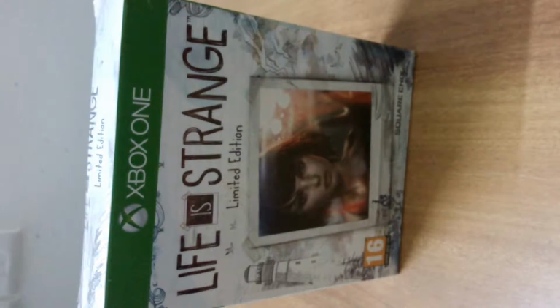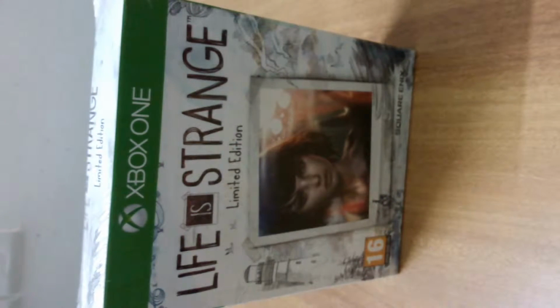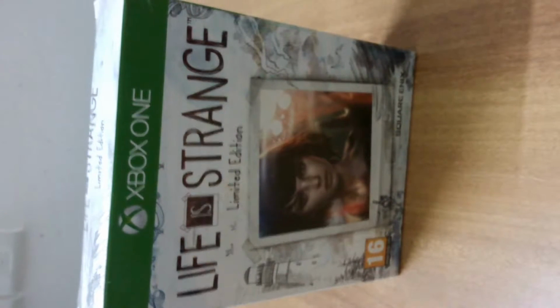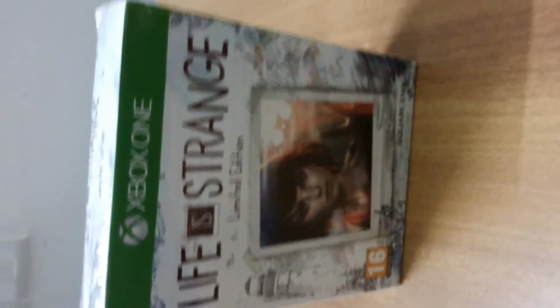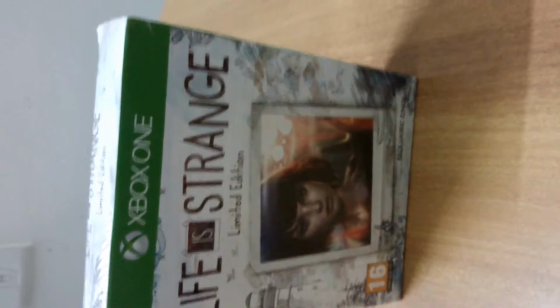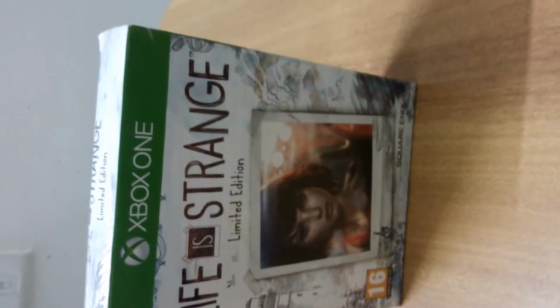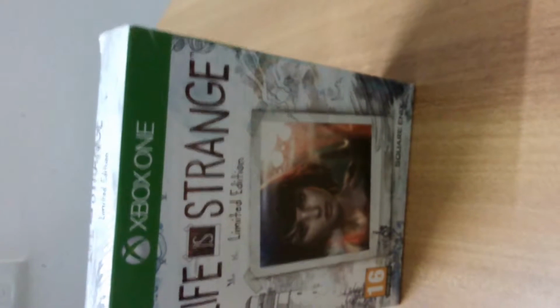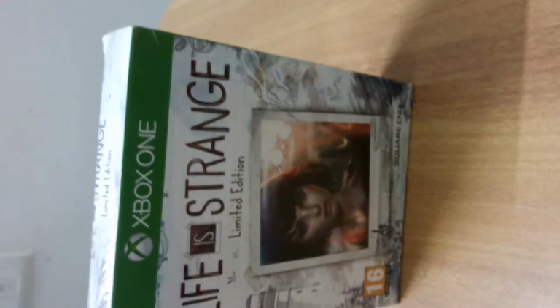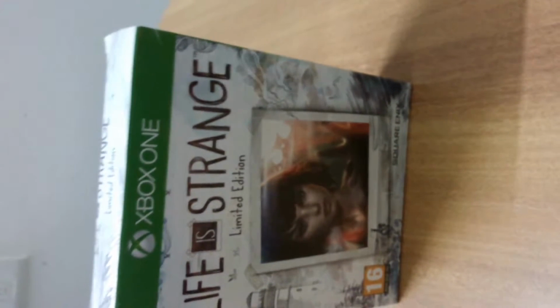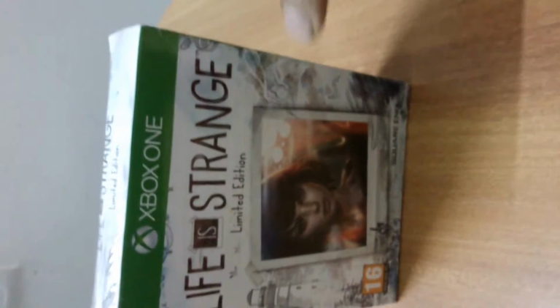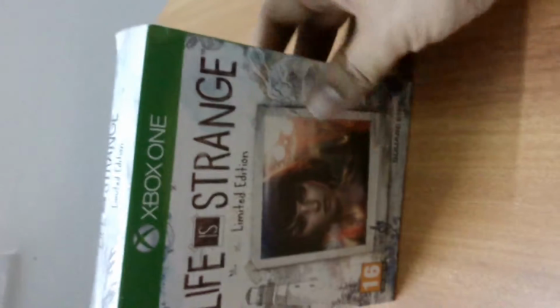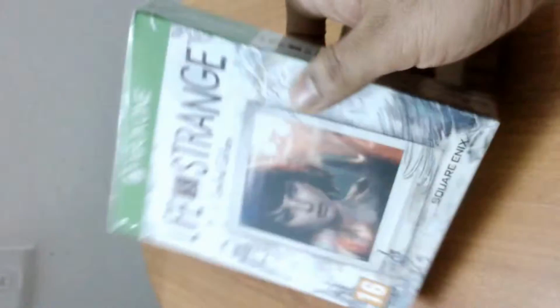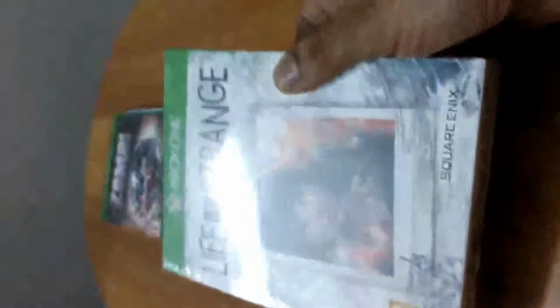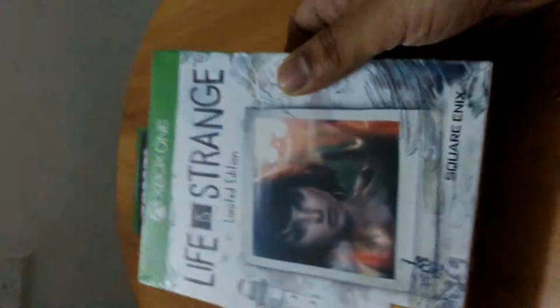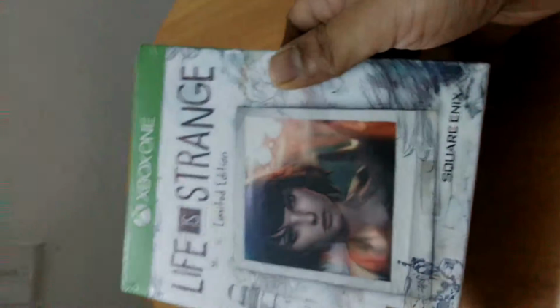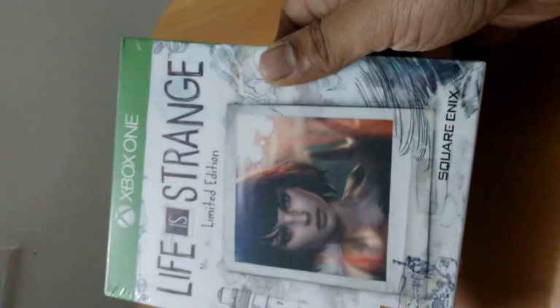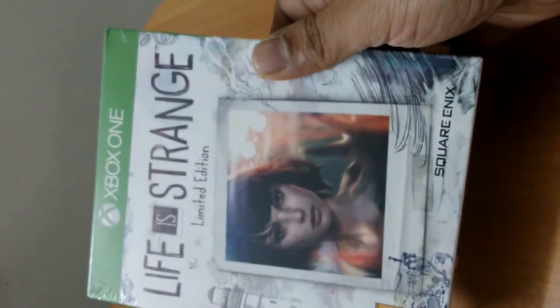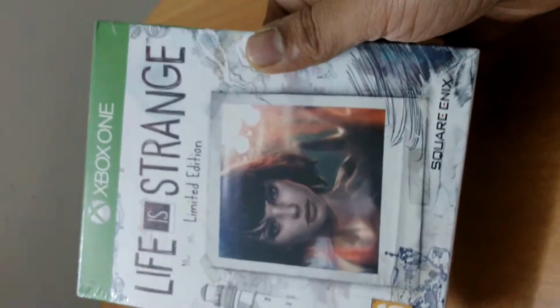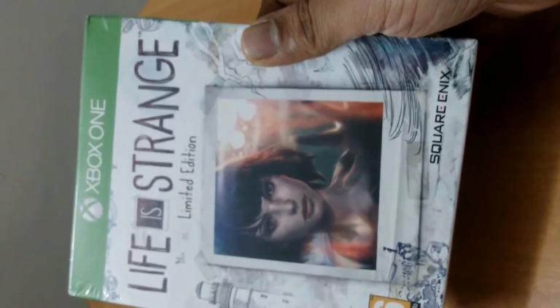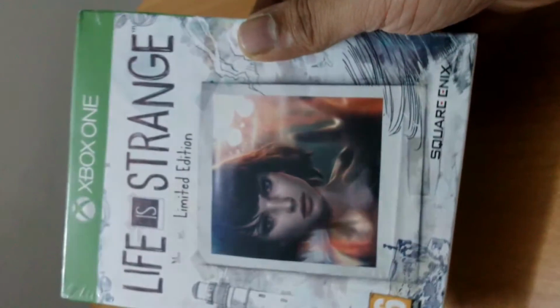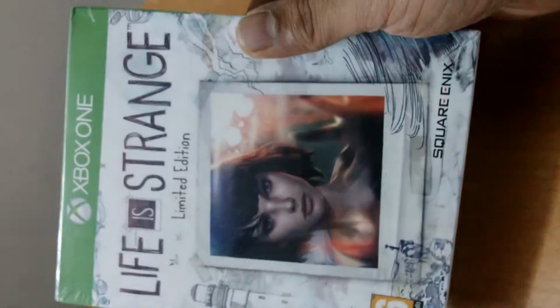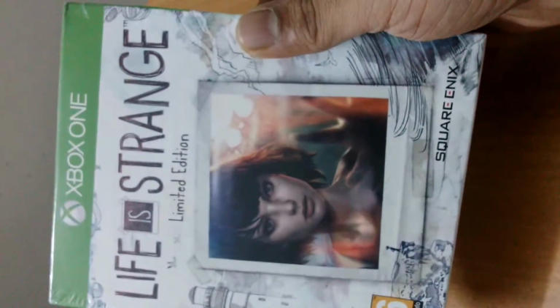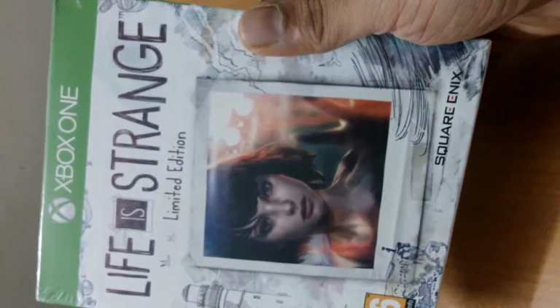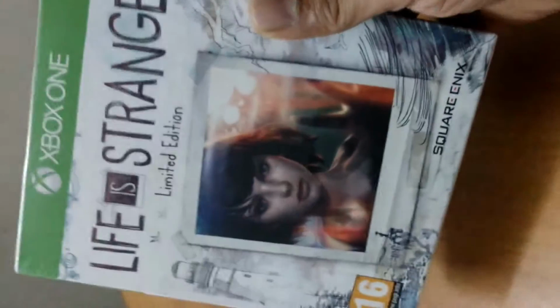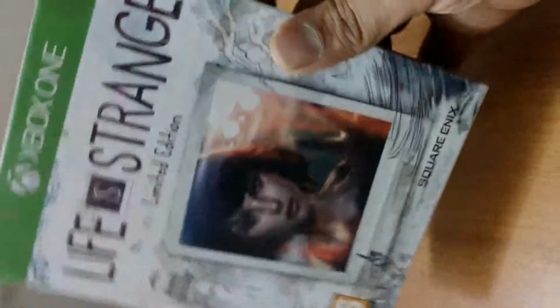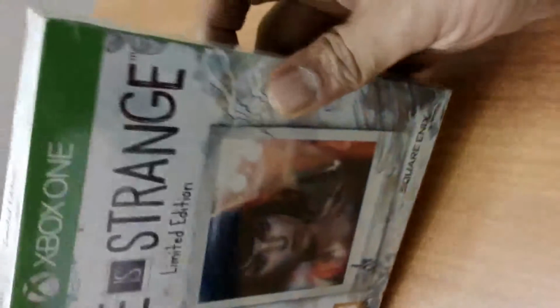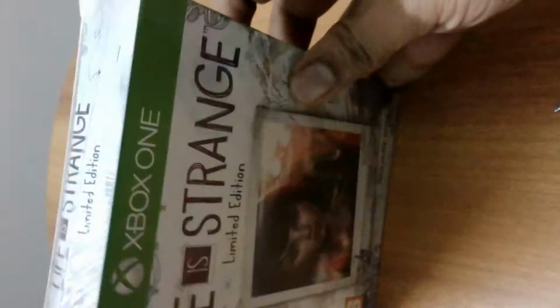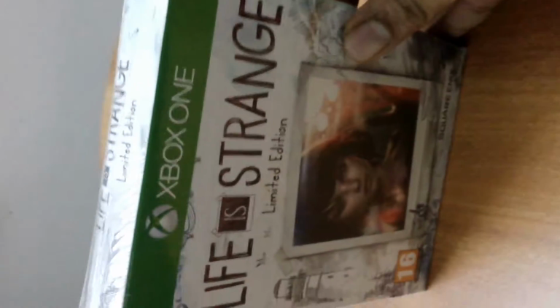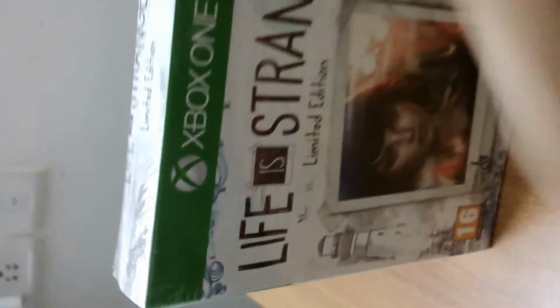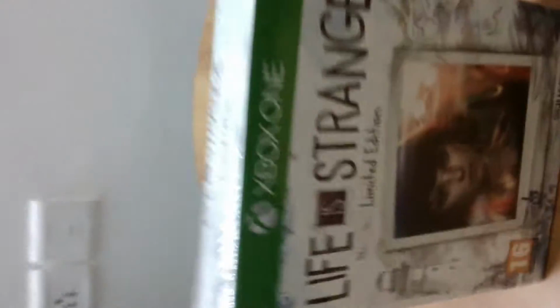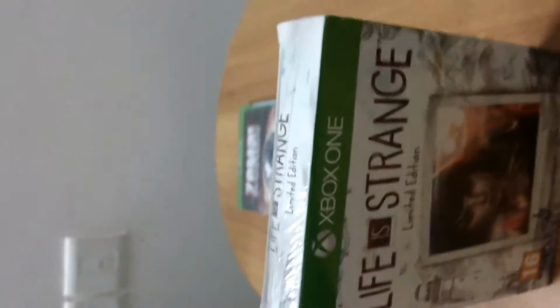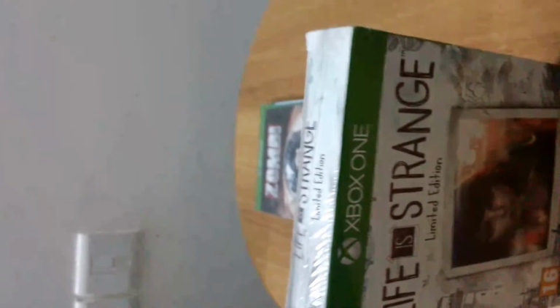Today I will be unboxing the Life is Strange limited edition which I bought over here in India. It's part of a free game, so let's go ahead and try to unbox it.